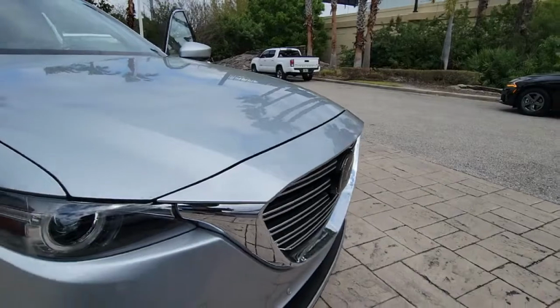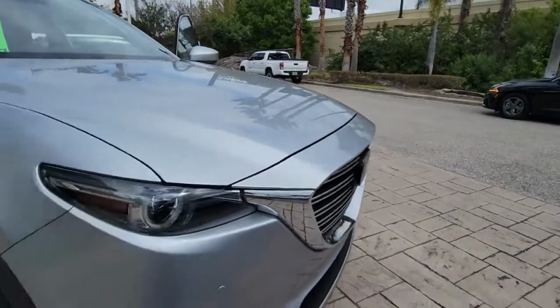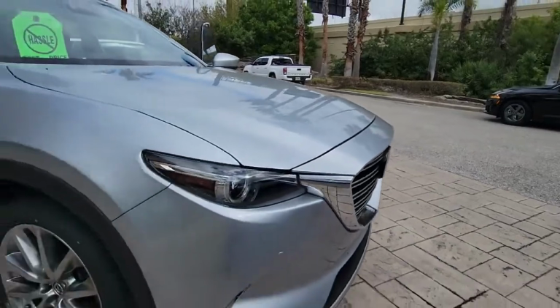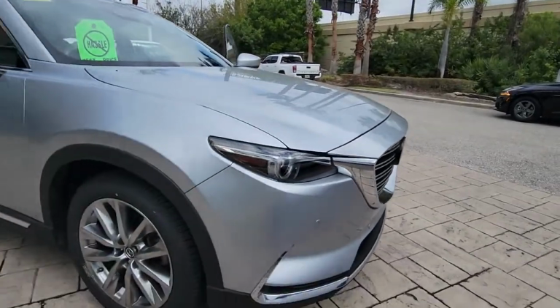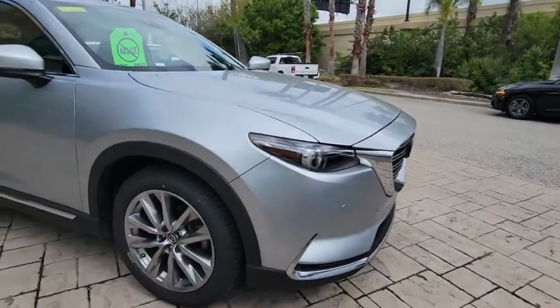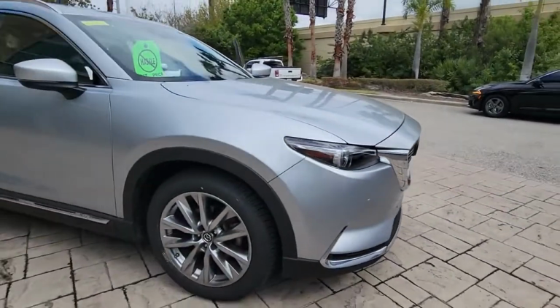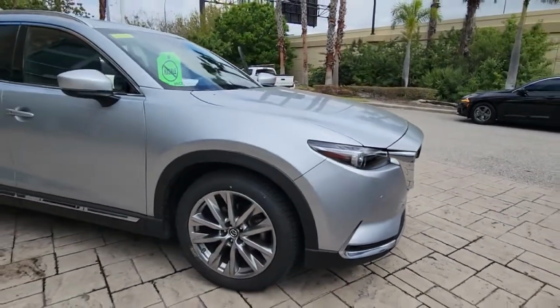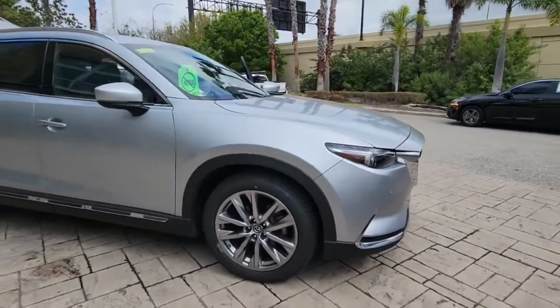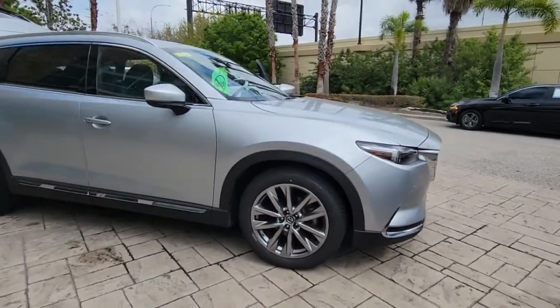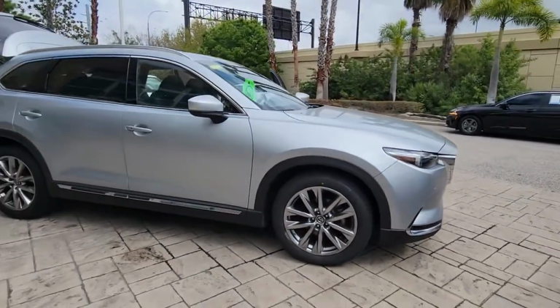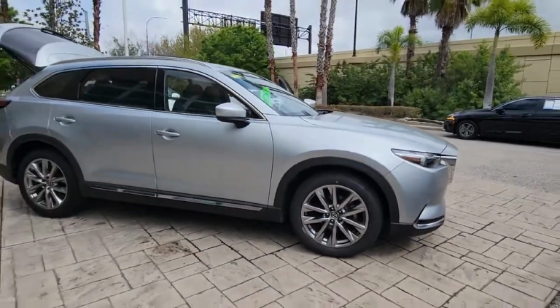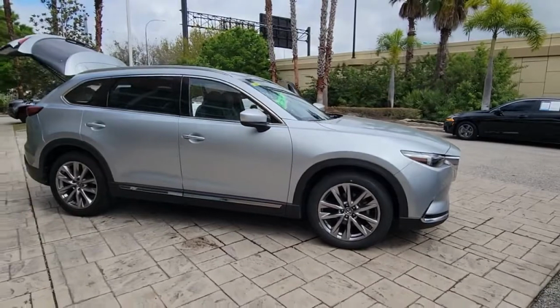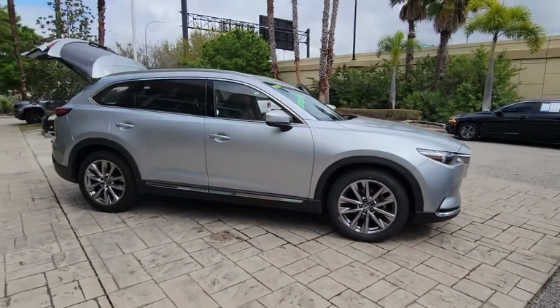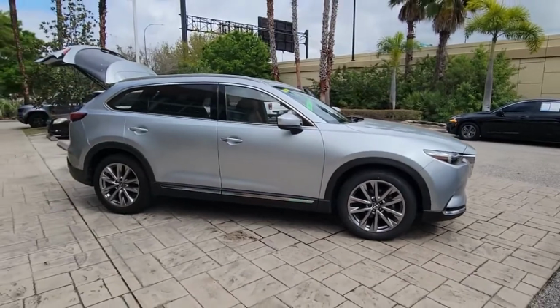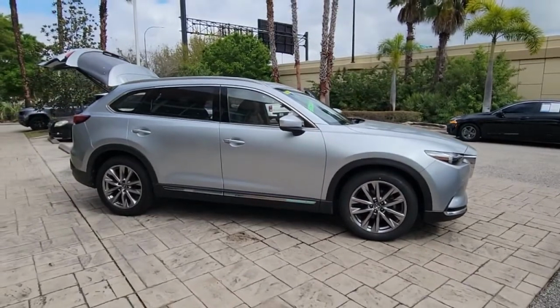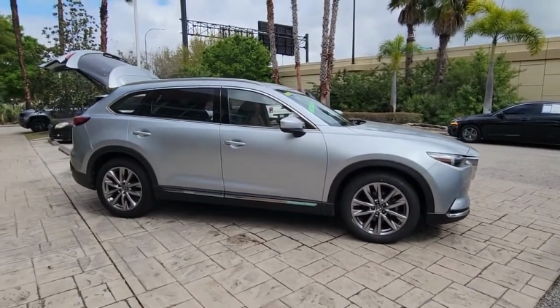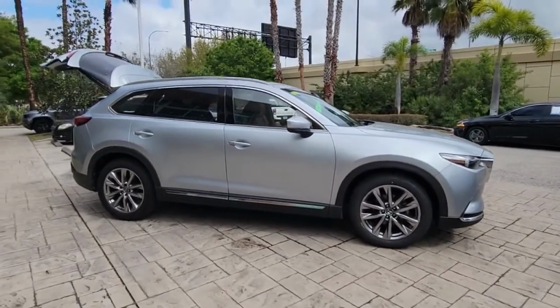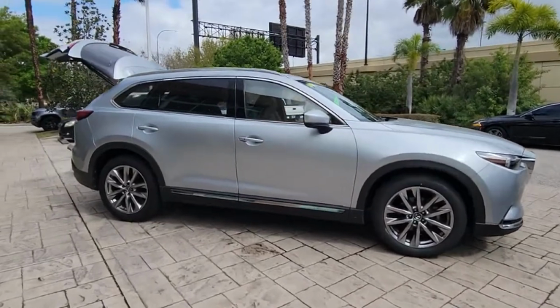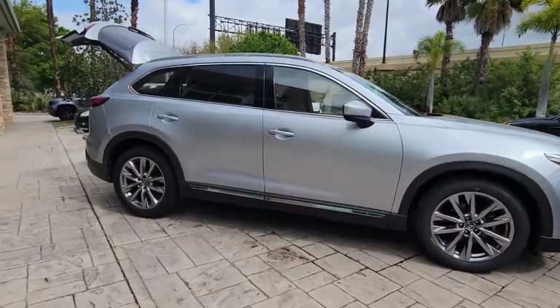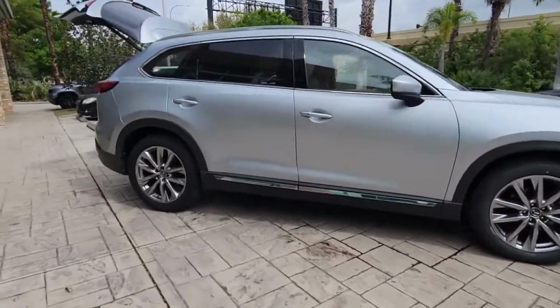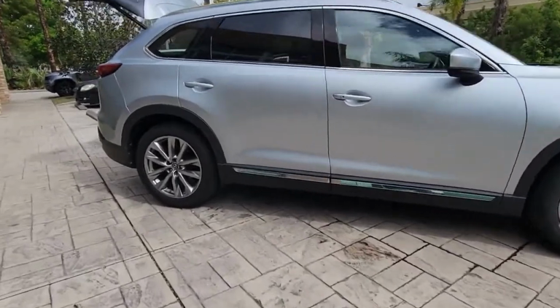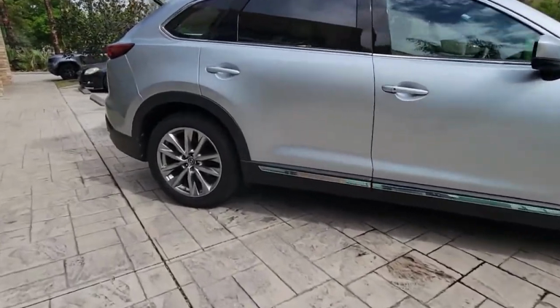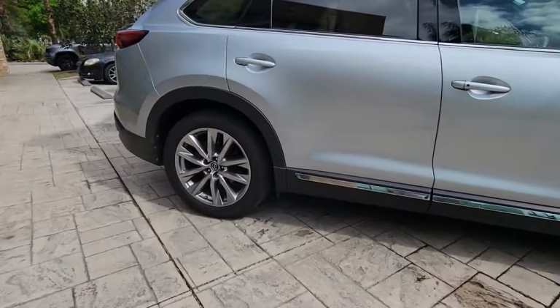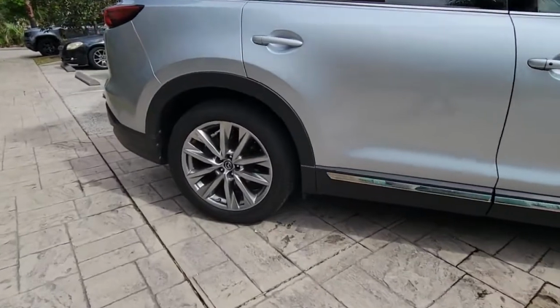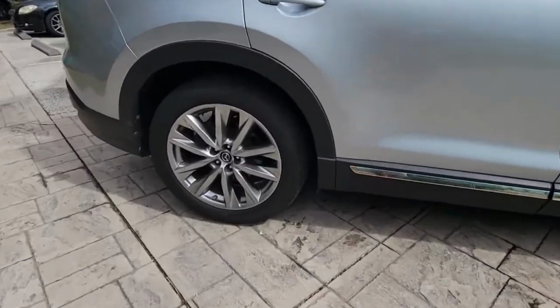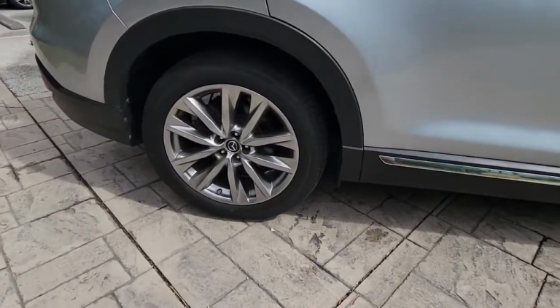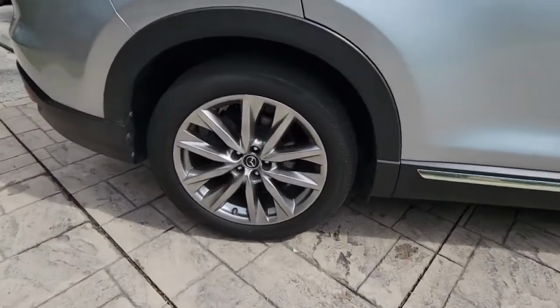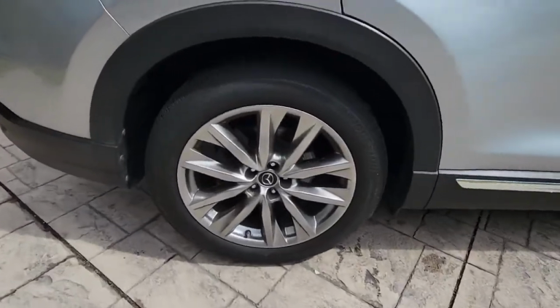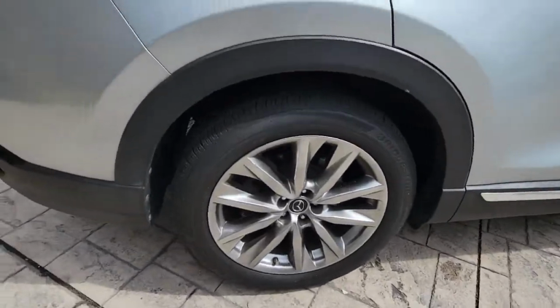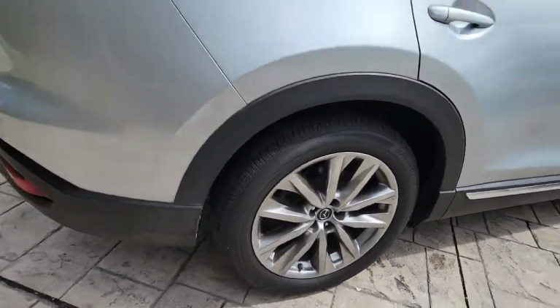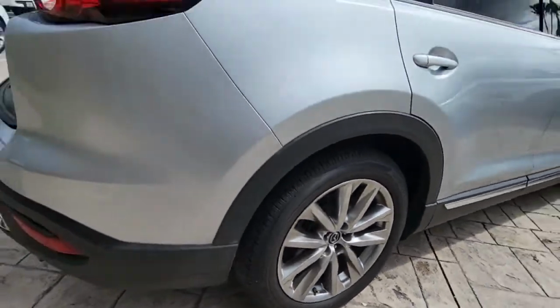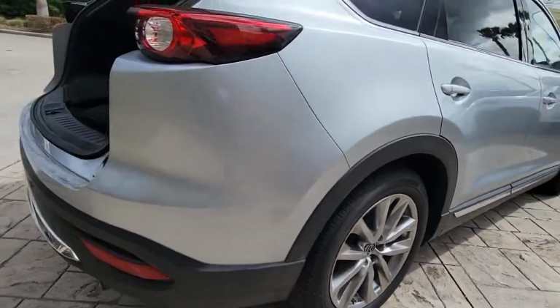Check out this 2019 Mazda CX-9. With less than 25,000 miles on the odometer, this vehicle provides excellent value. This handsome CX-9 delivers family-oriented utility with a big dose of driving pleasure.